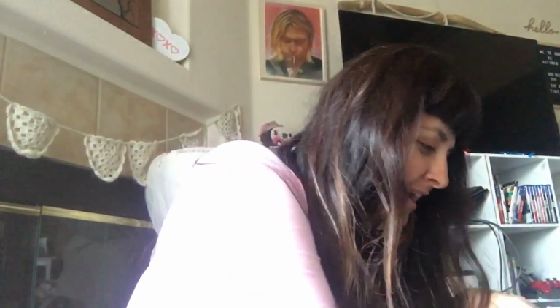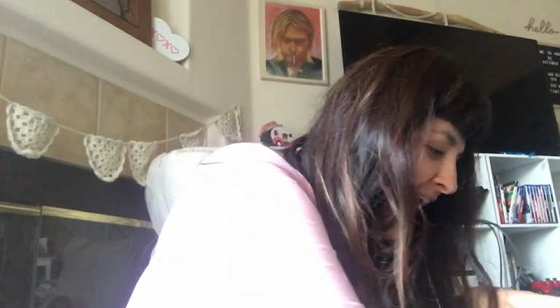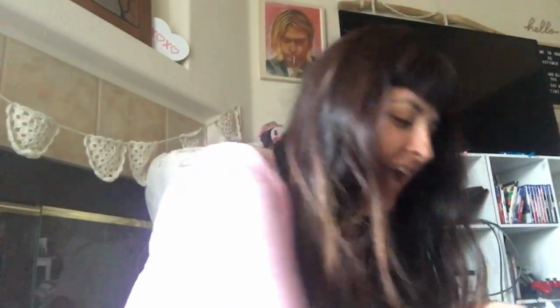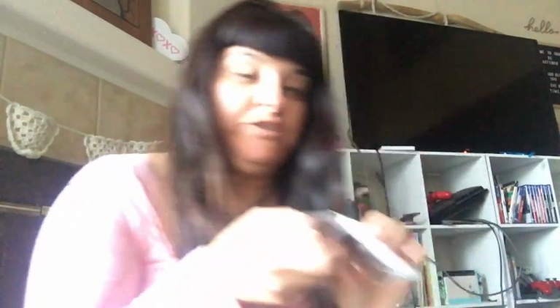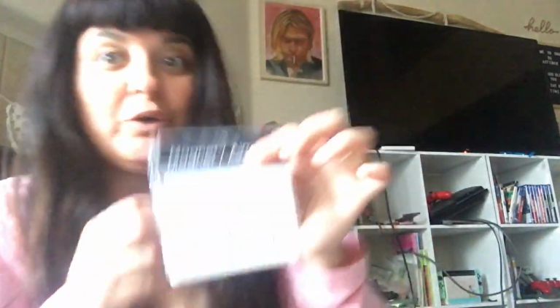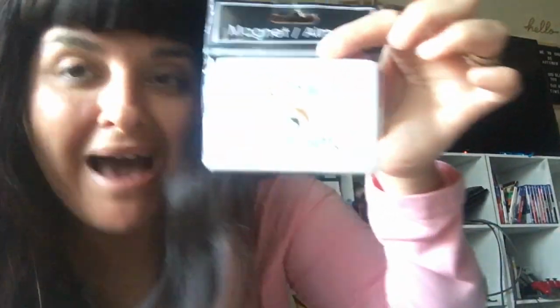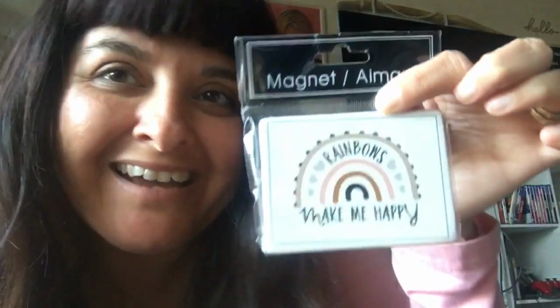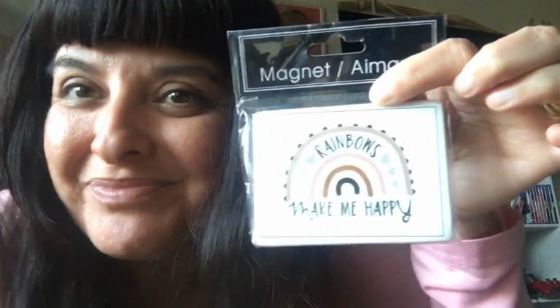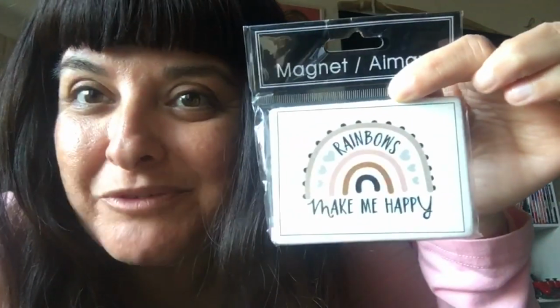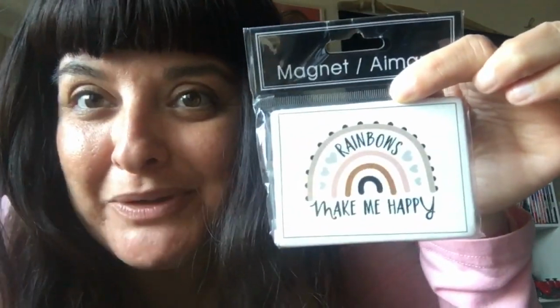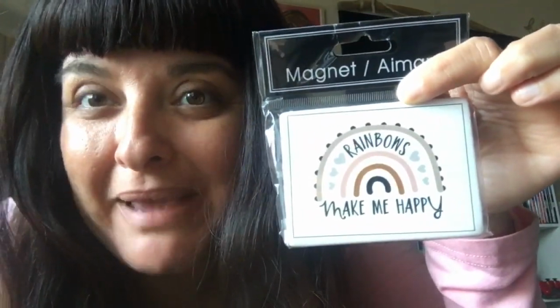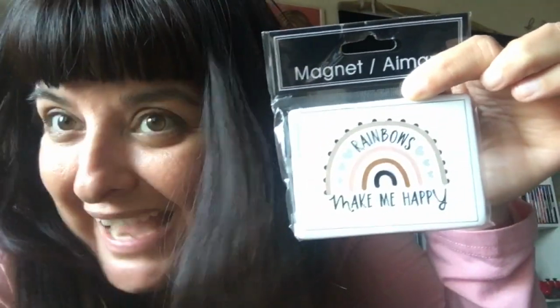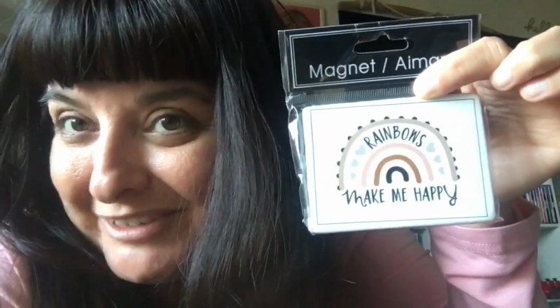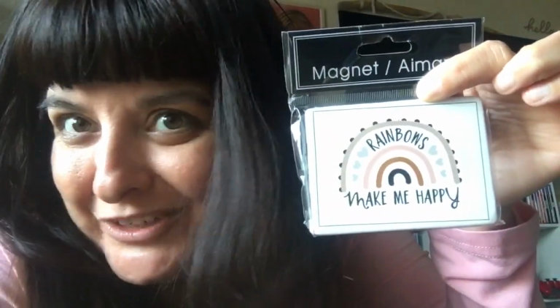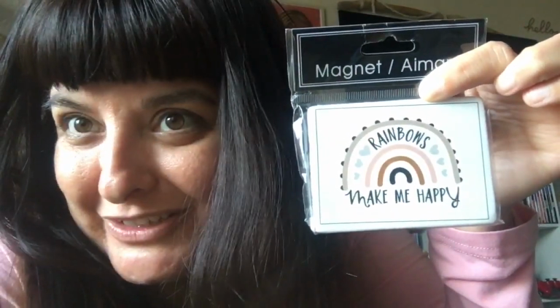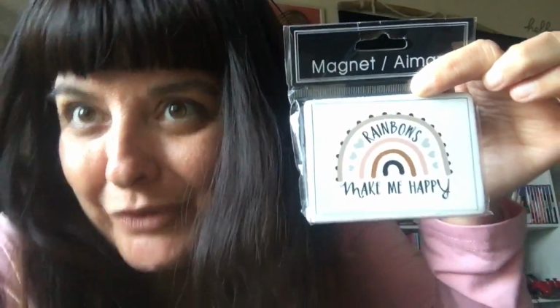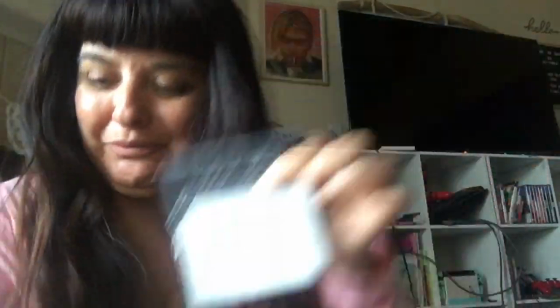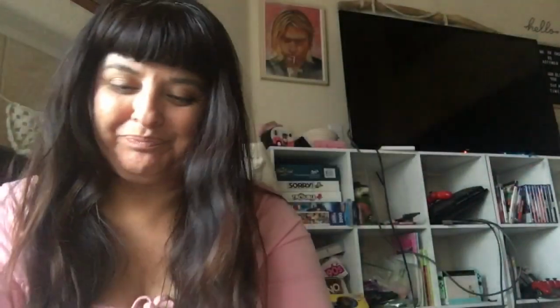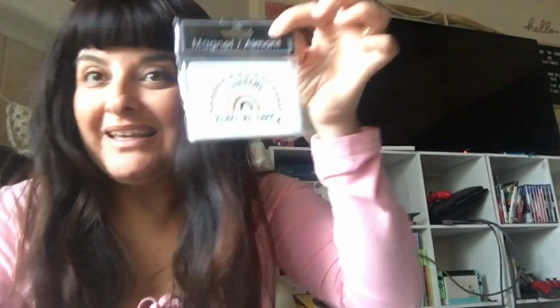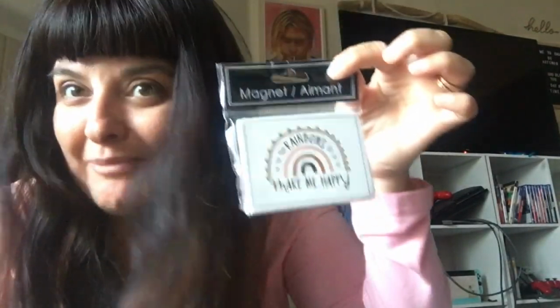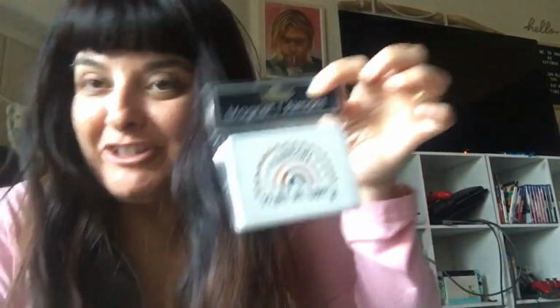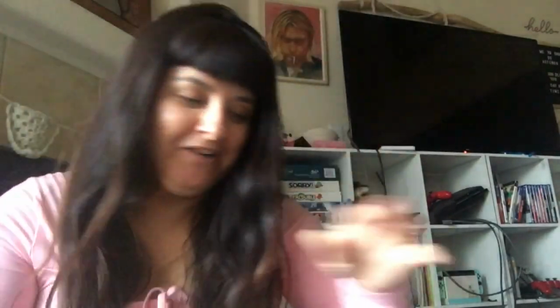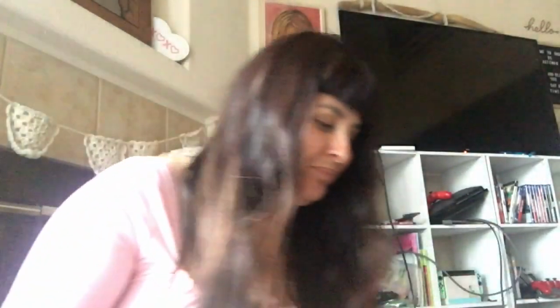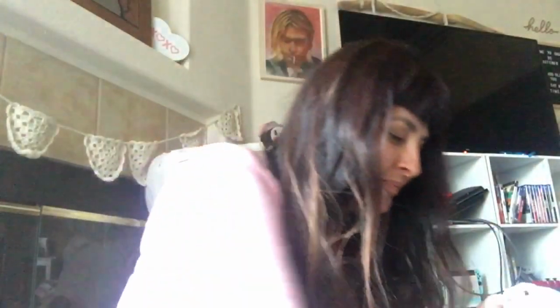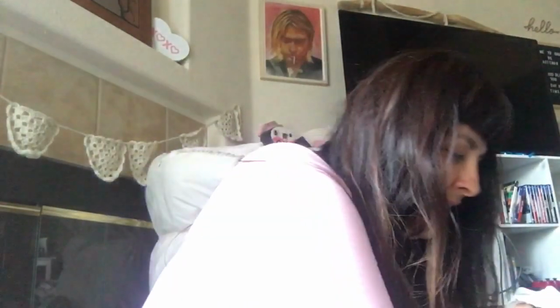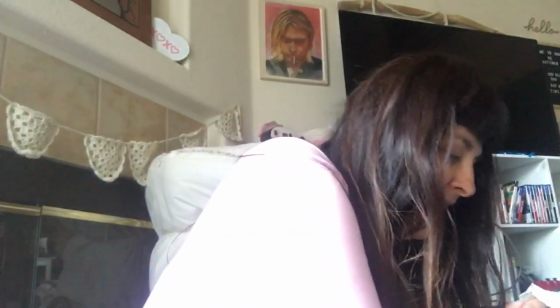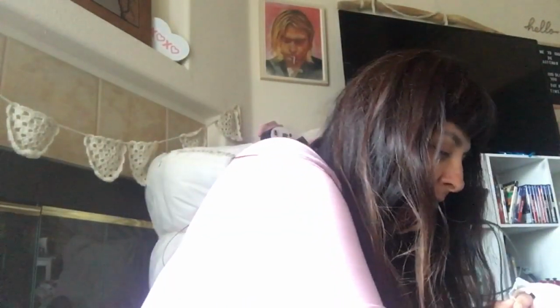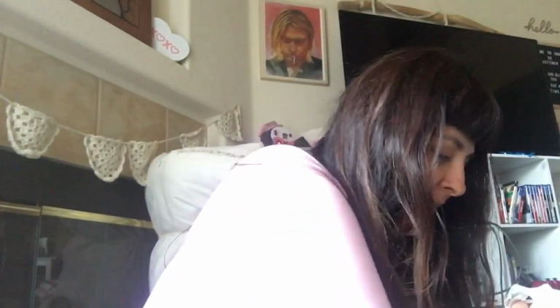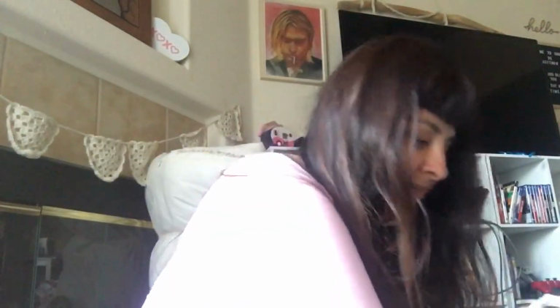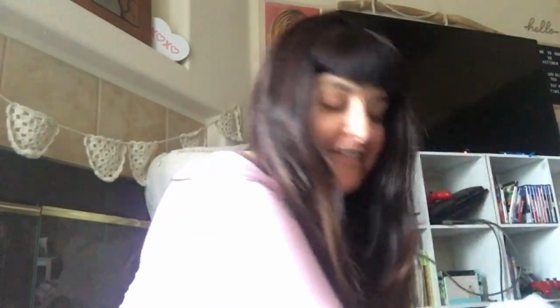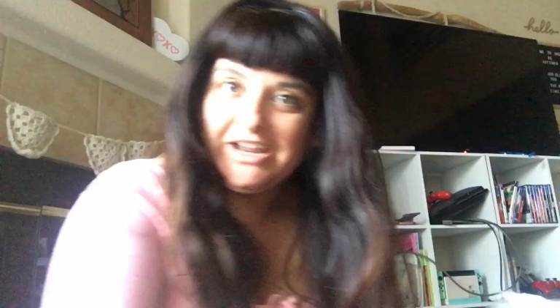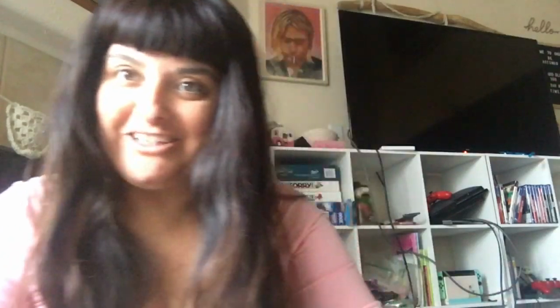Then I have this really cool magnet. This says 'rainbows make me happy,' which they totally do. For my refrigerator, and then I picked up these four nail polishes.